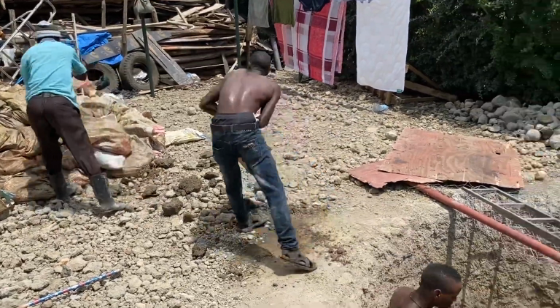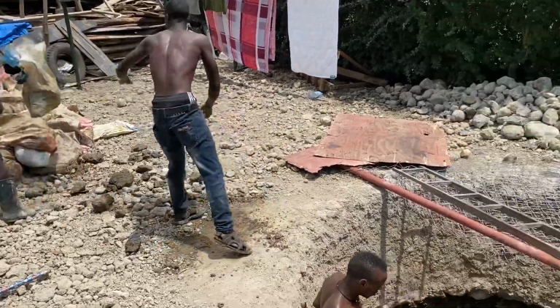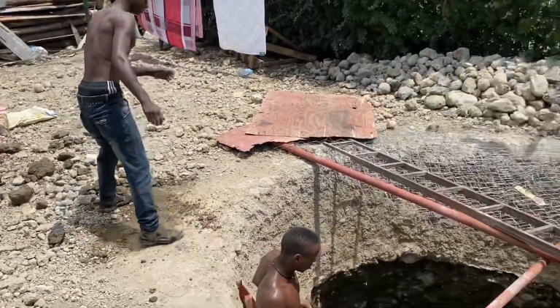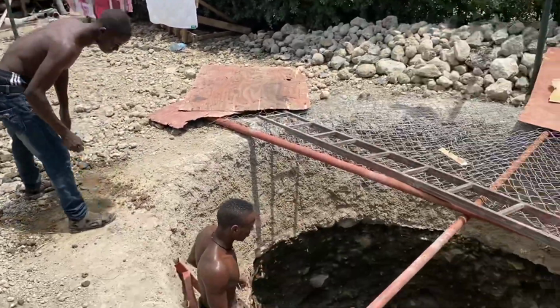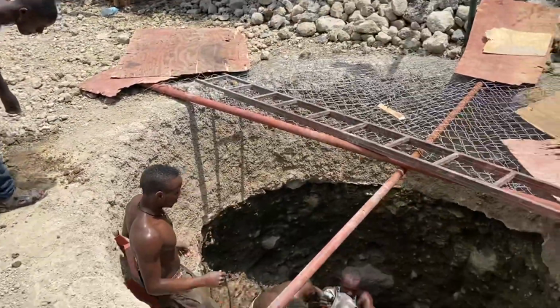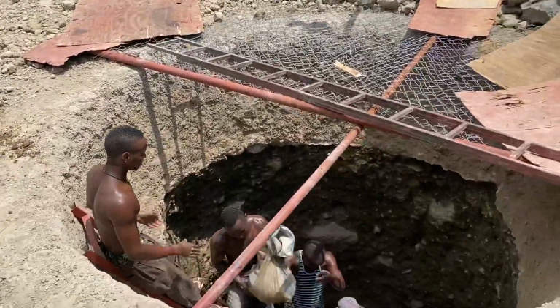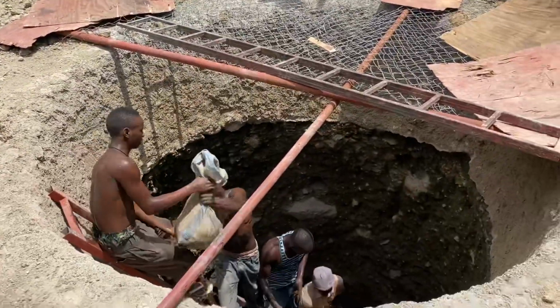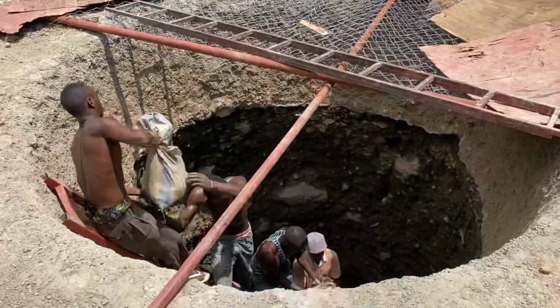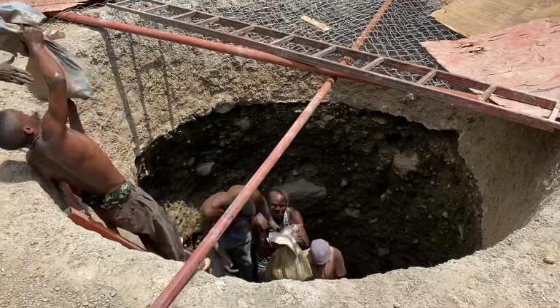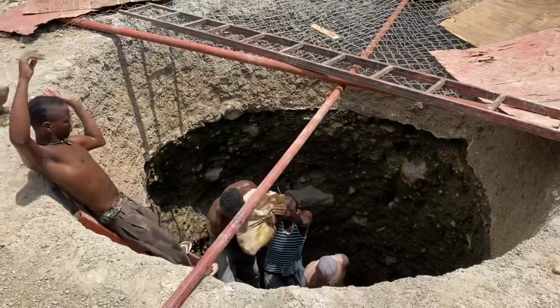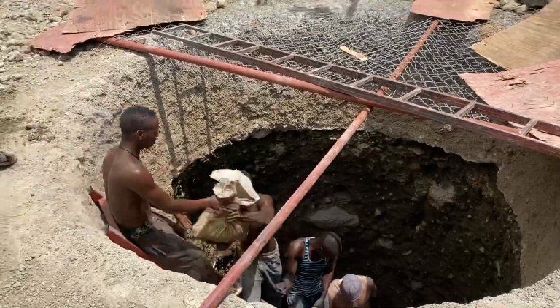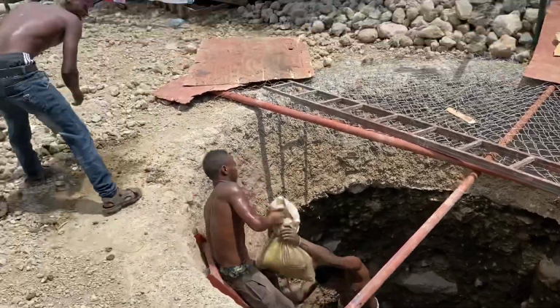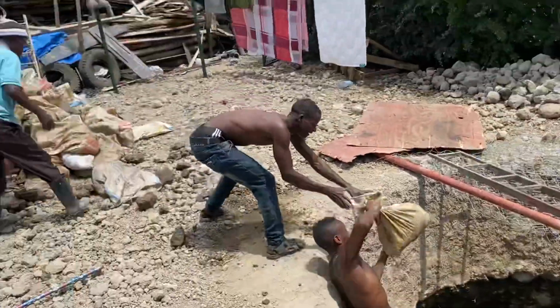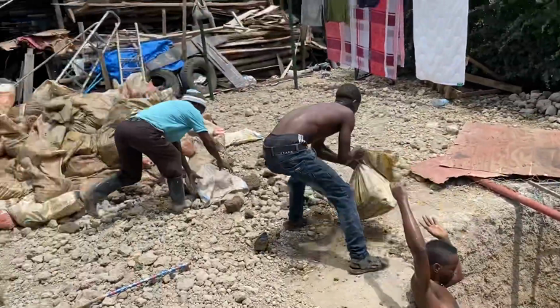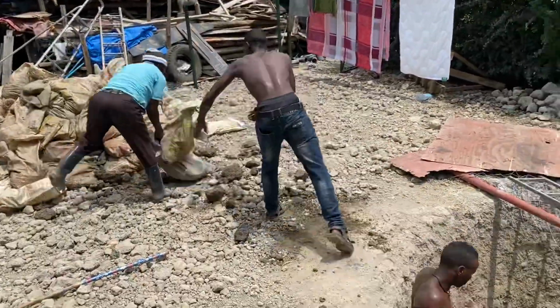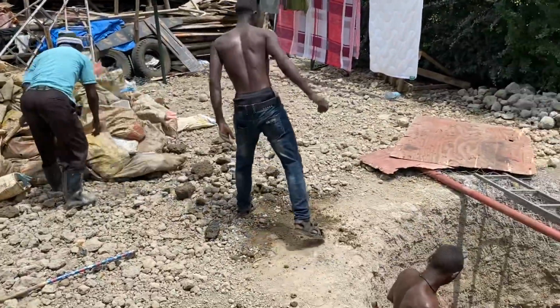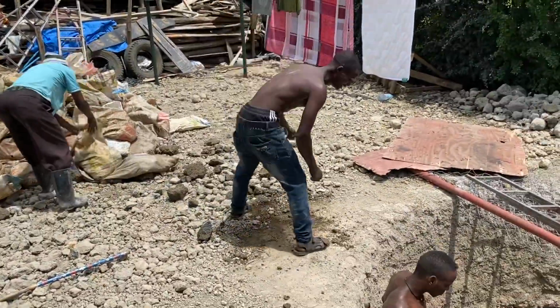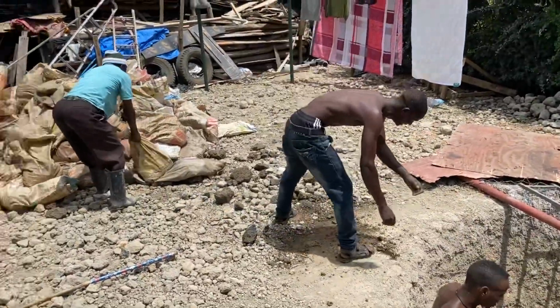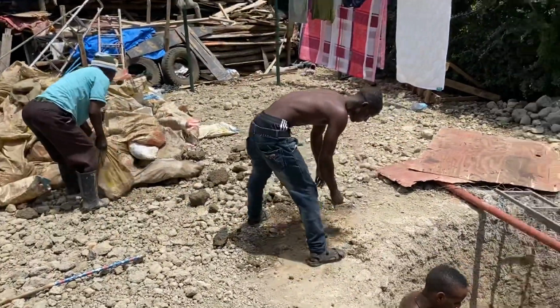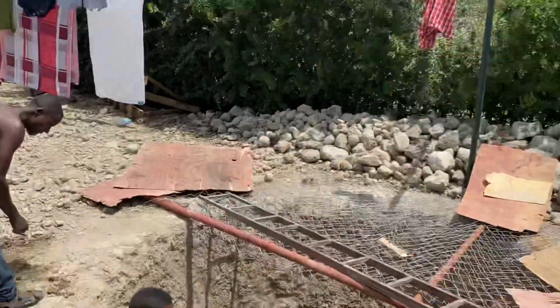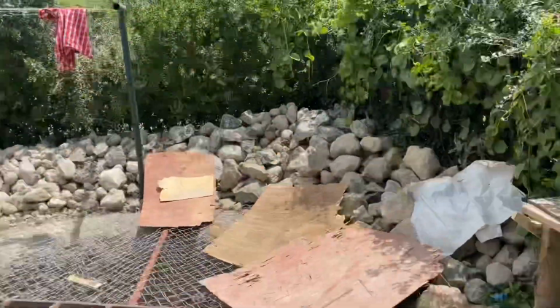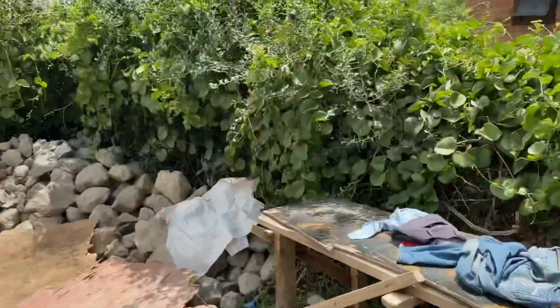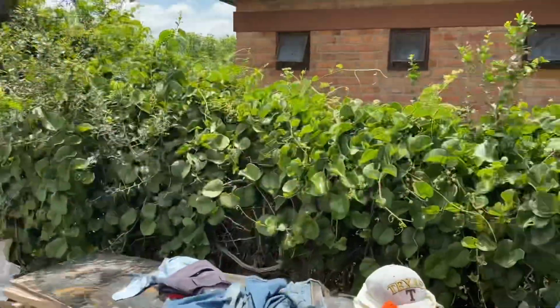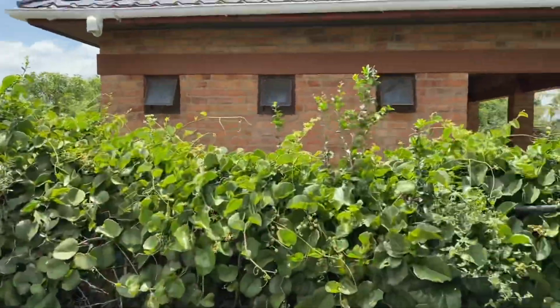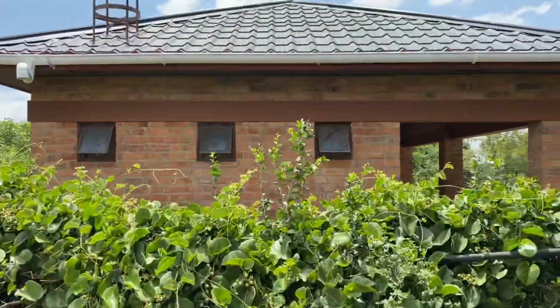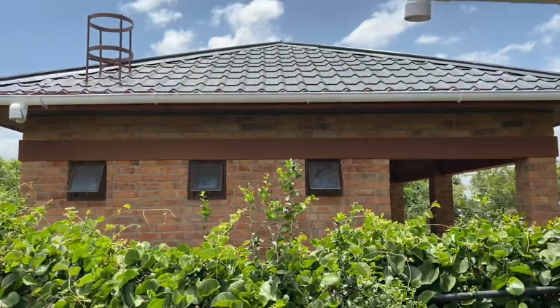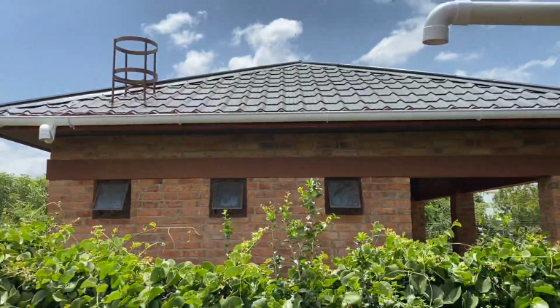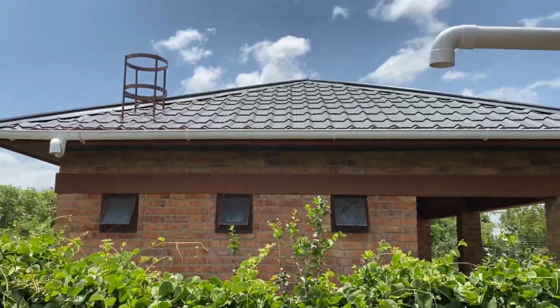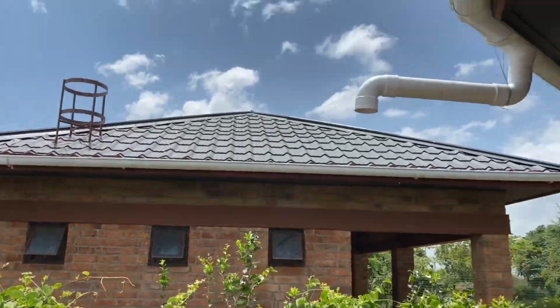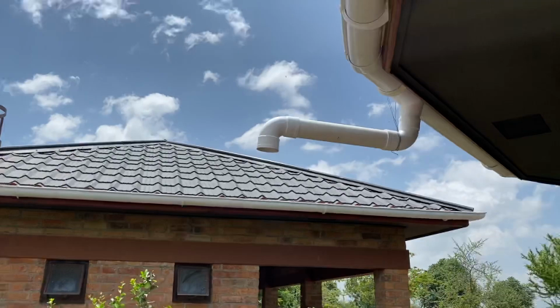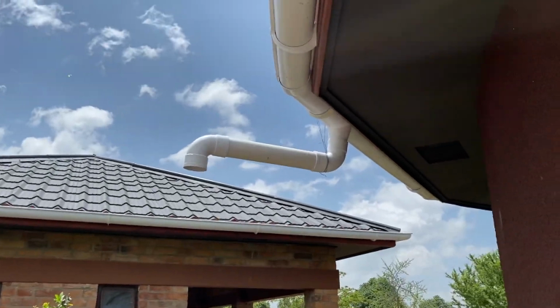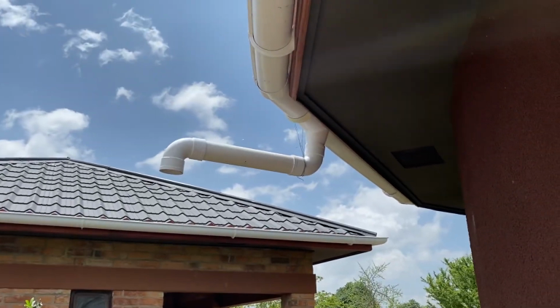And then we're going to fill this with our rainwater and double filter it with UV light for drinking water, coming off the roof, connected to the pipe over here, and then the pipe over here.